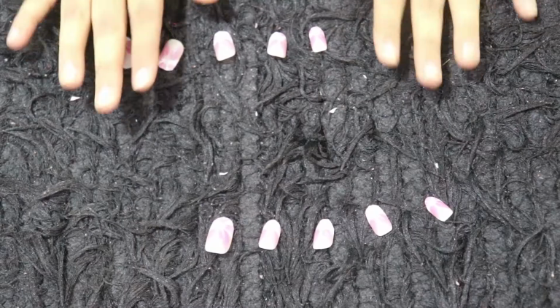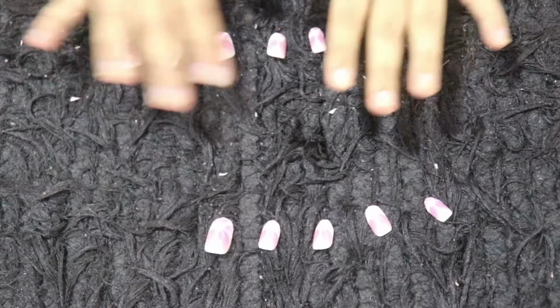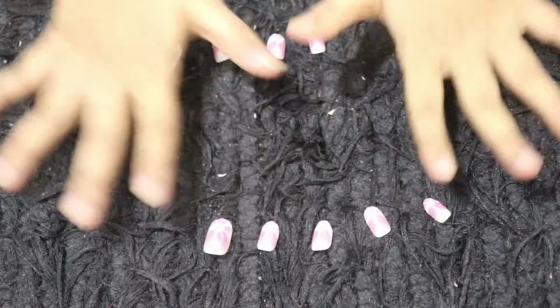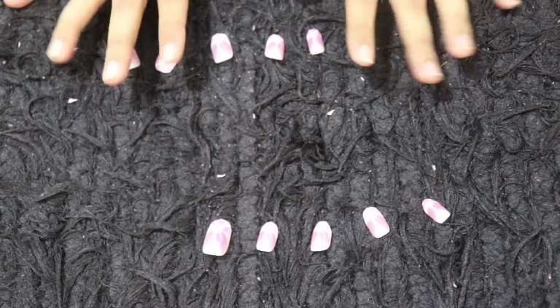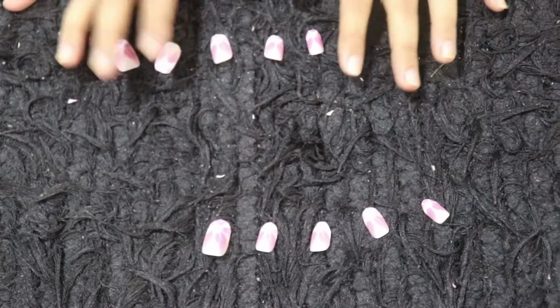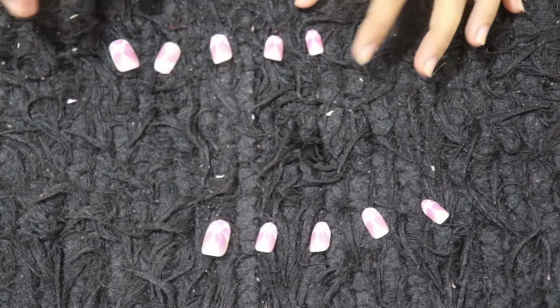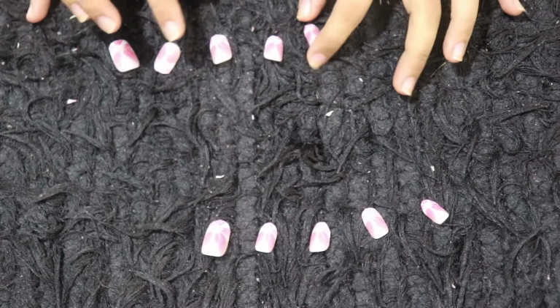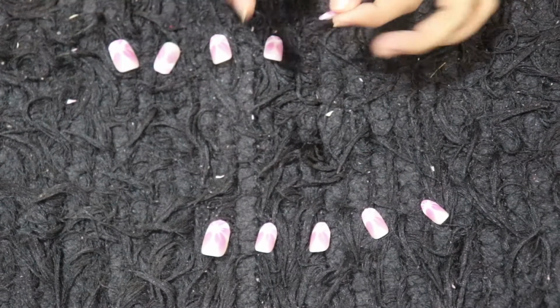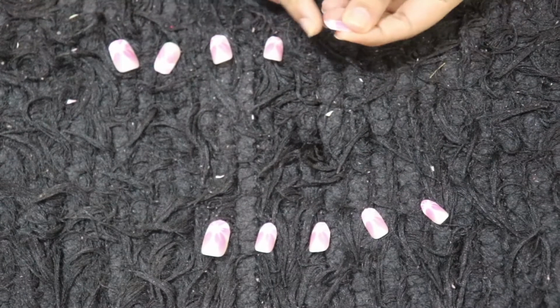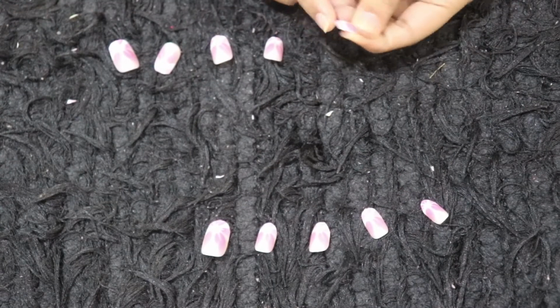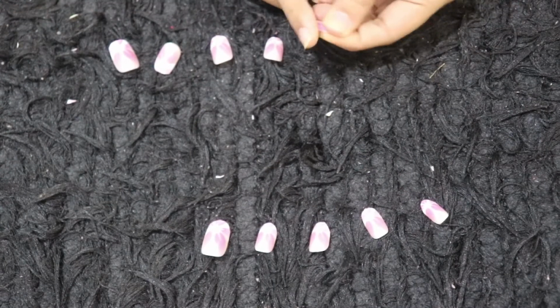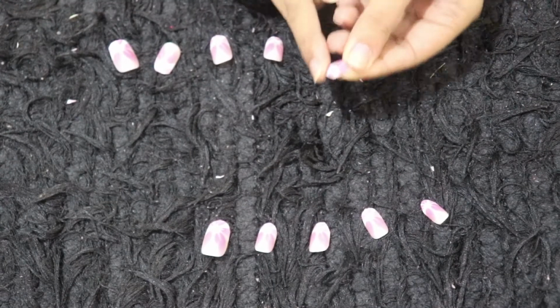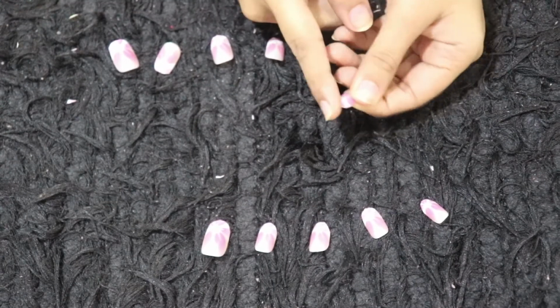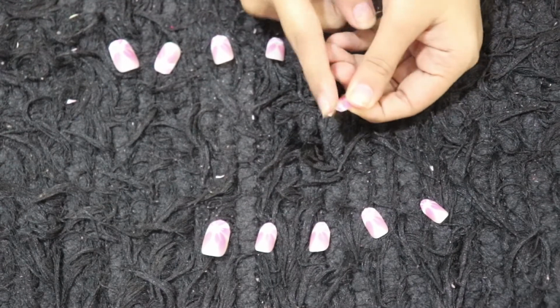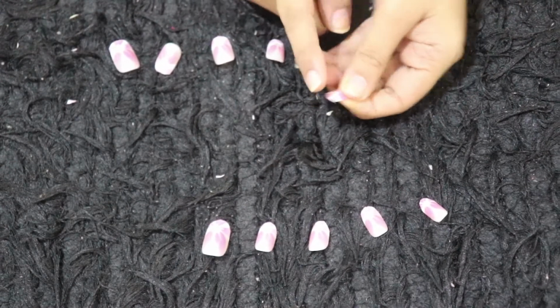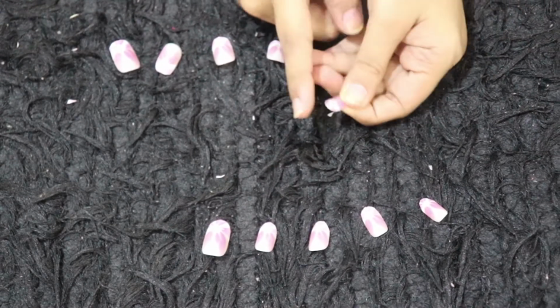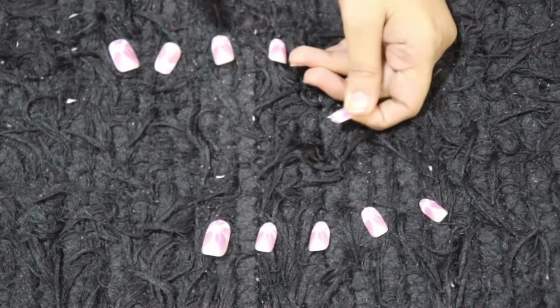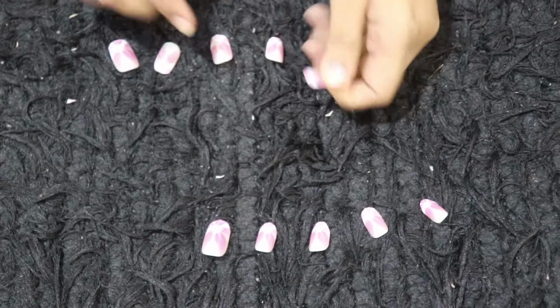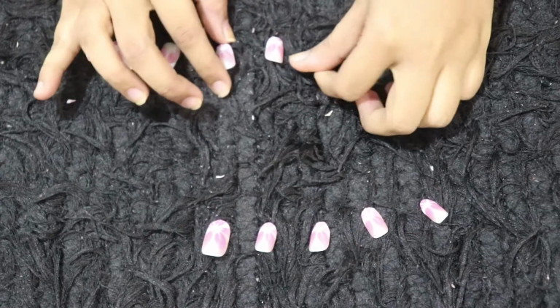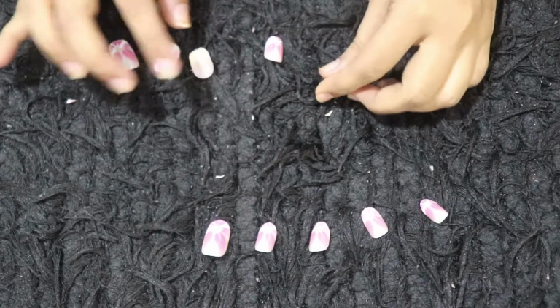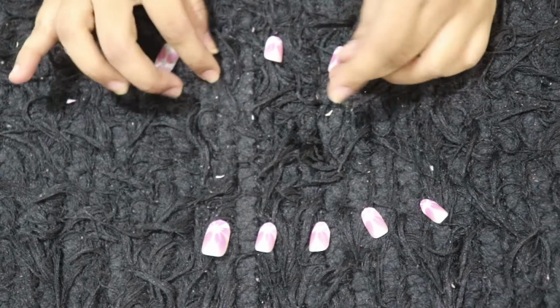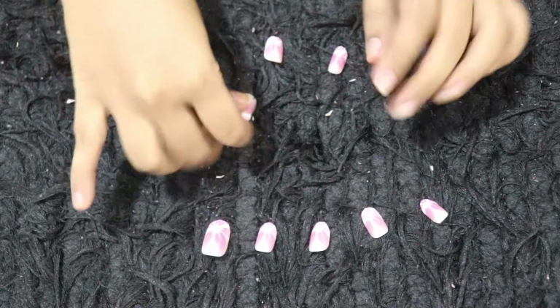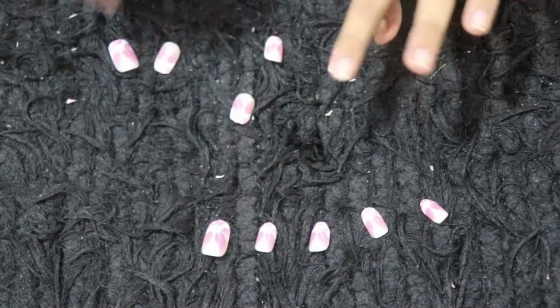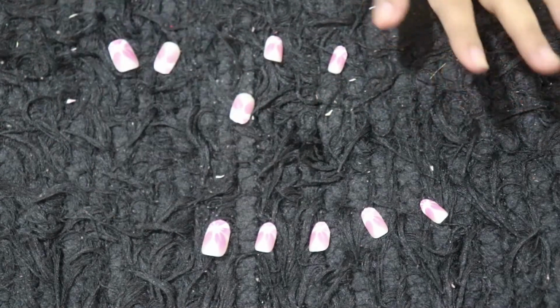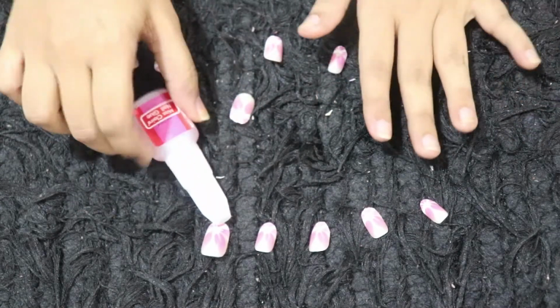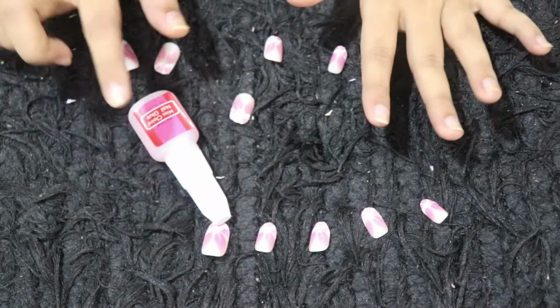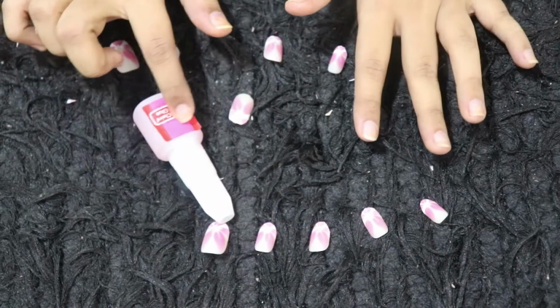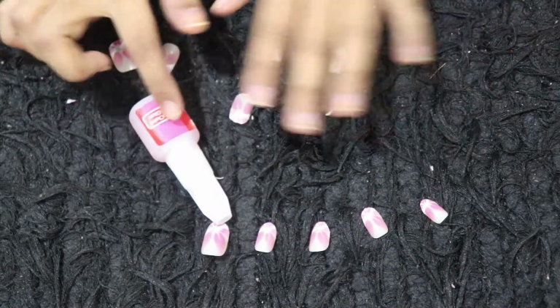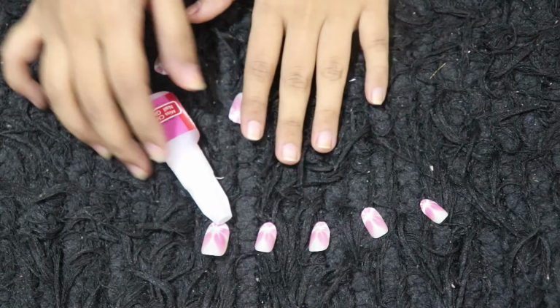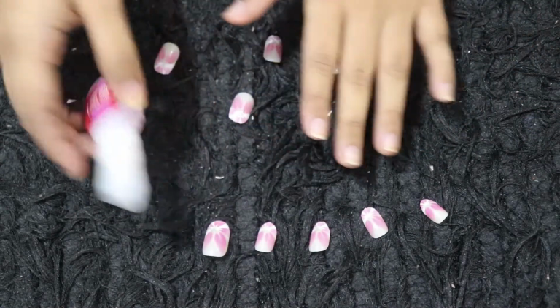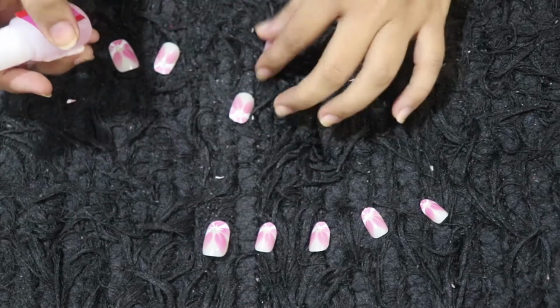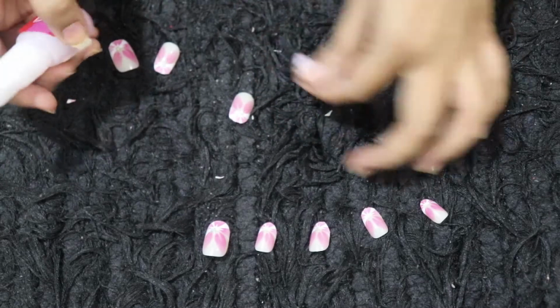I have cut all the nails and you can even give shape with nail shapers, but I don't think I need that for these nails. It's really simple. I'll take this glue and just apply.